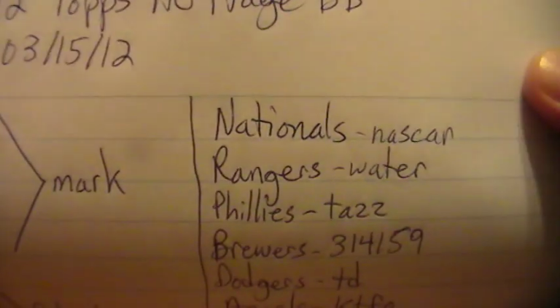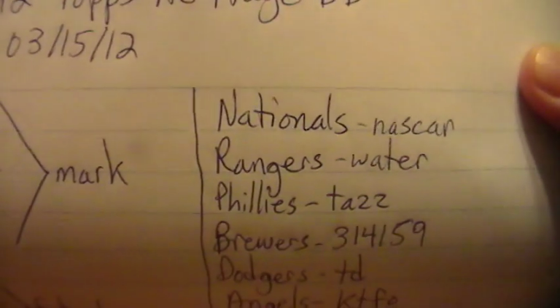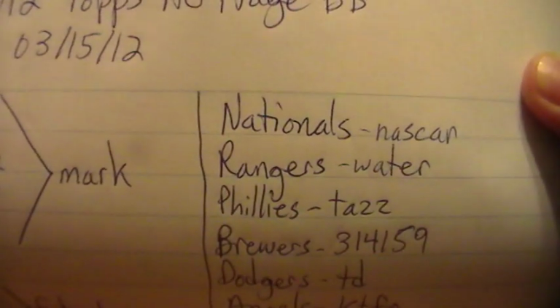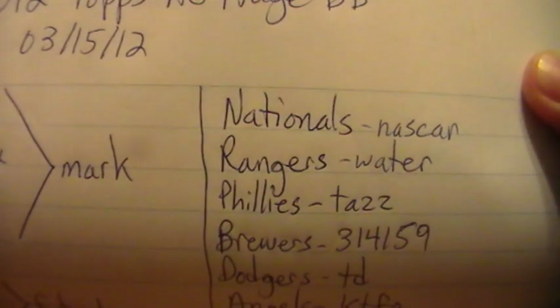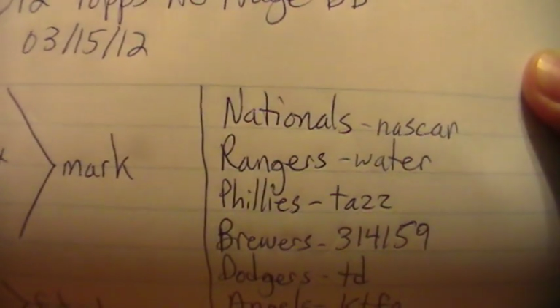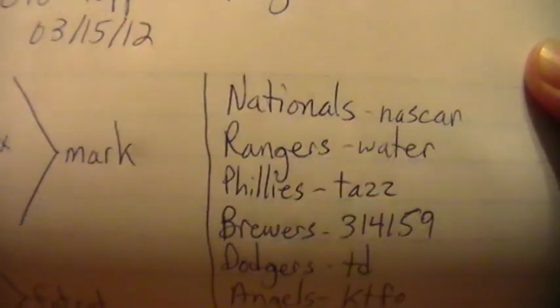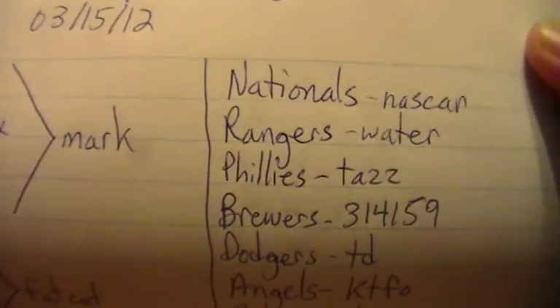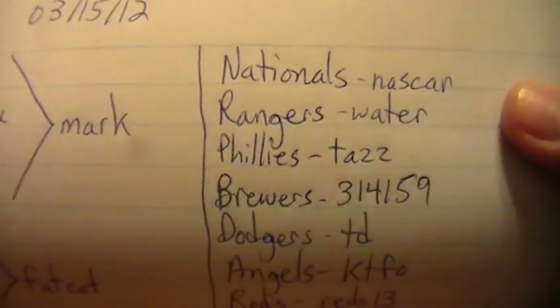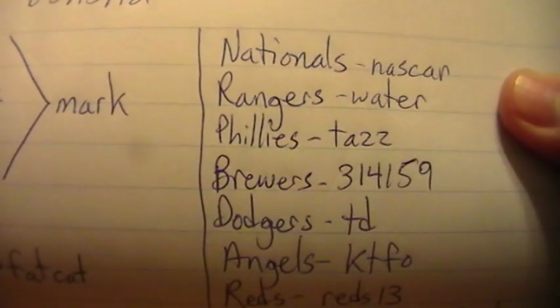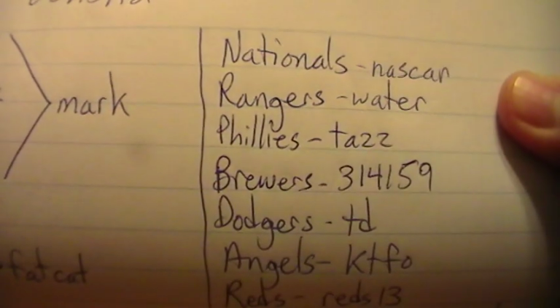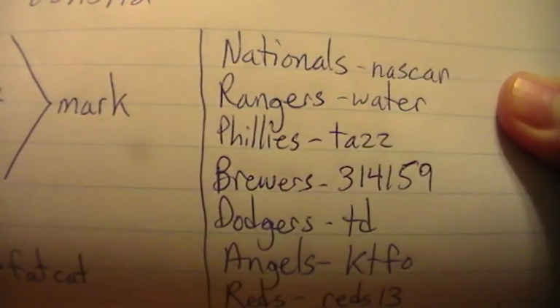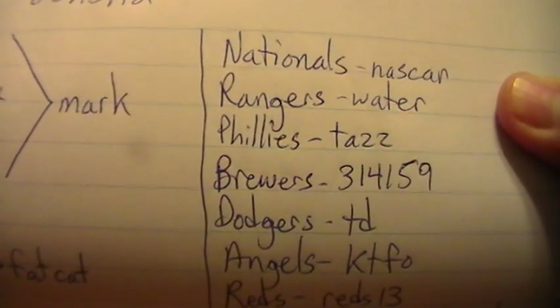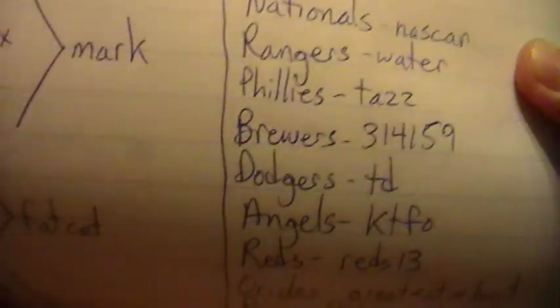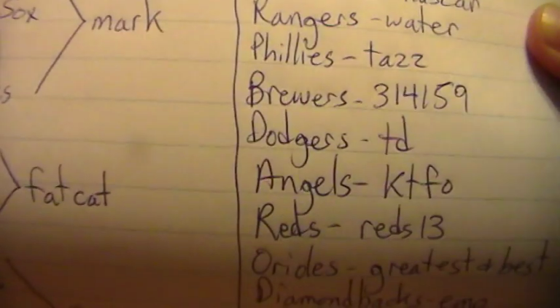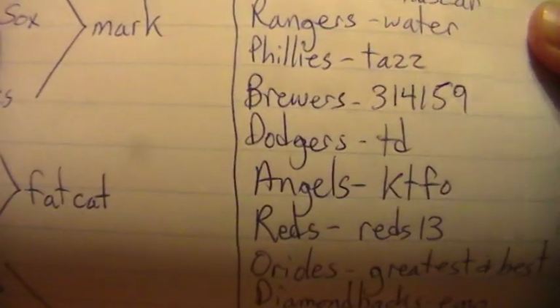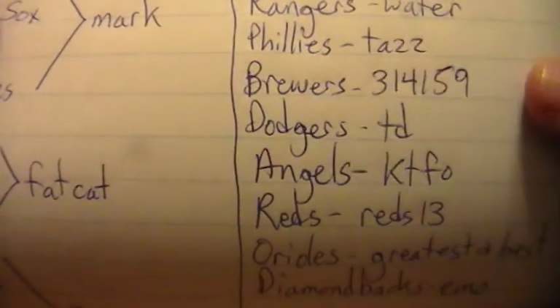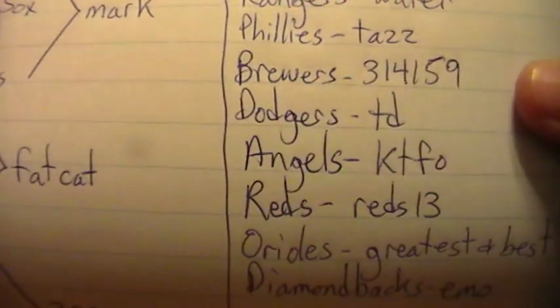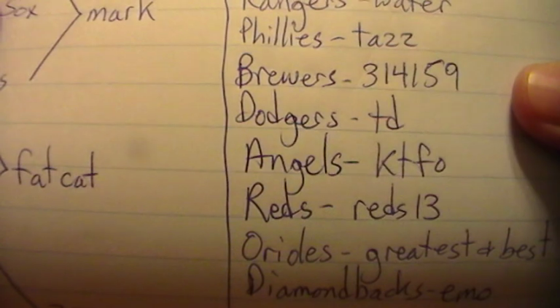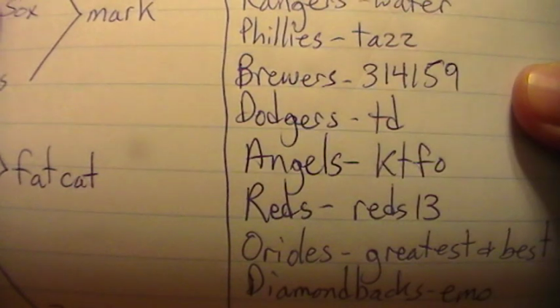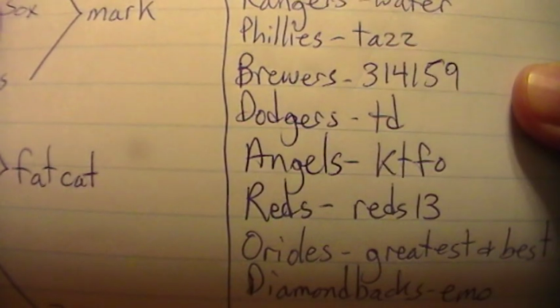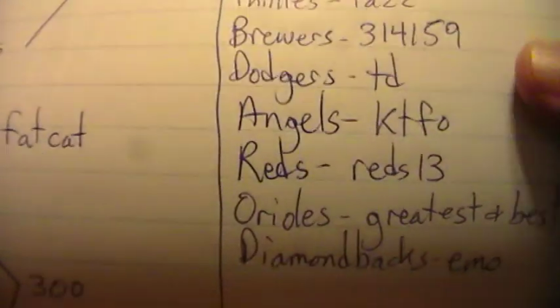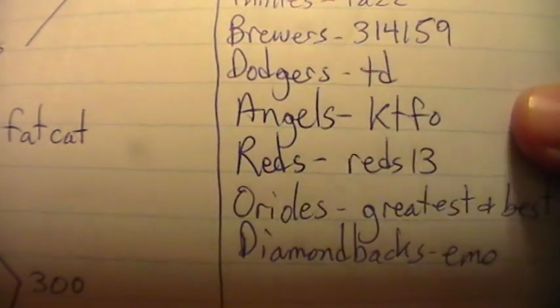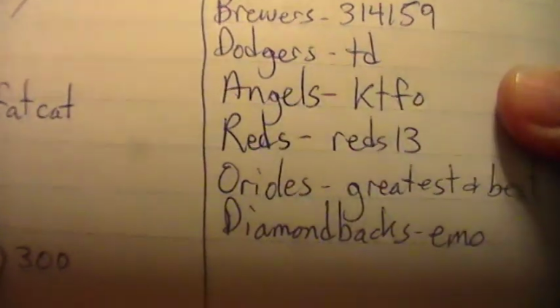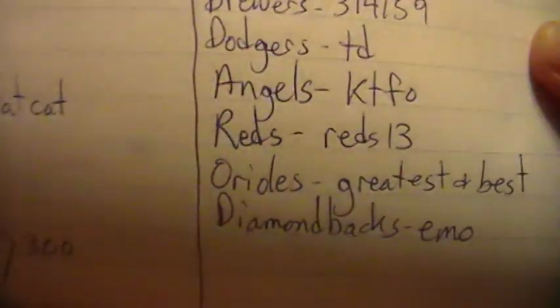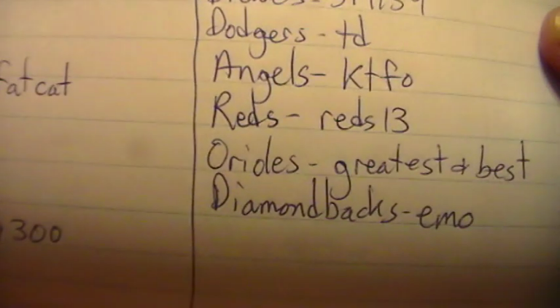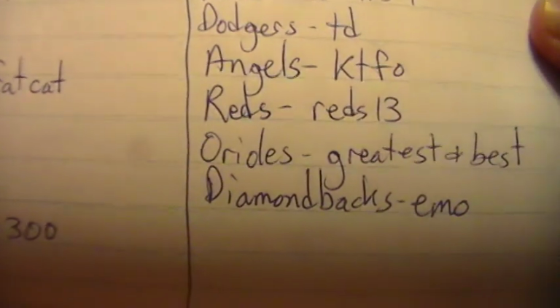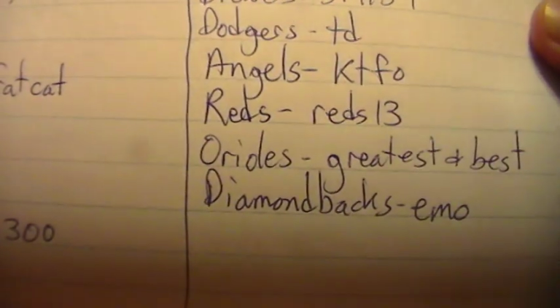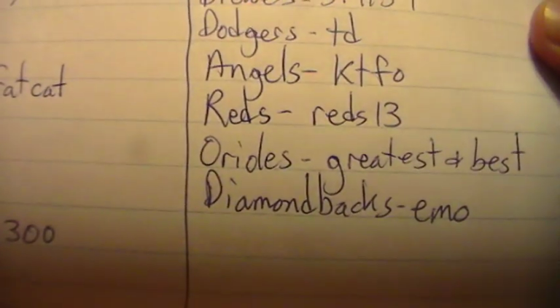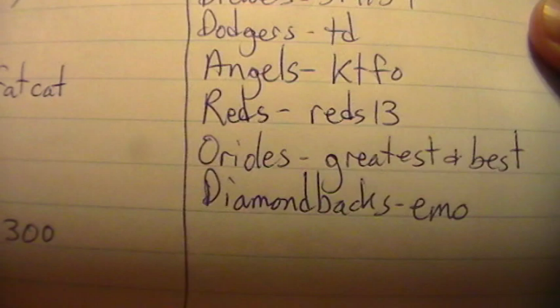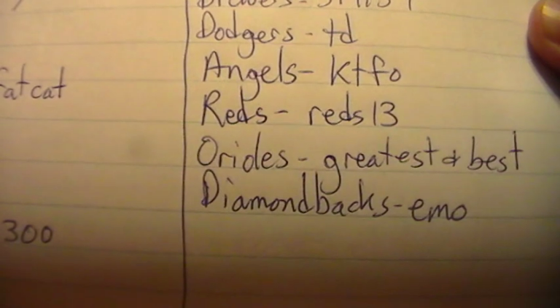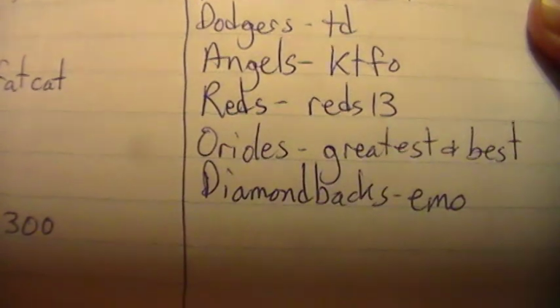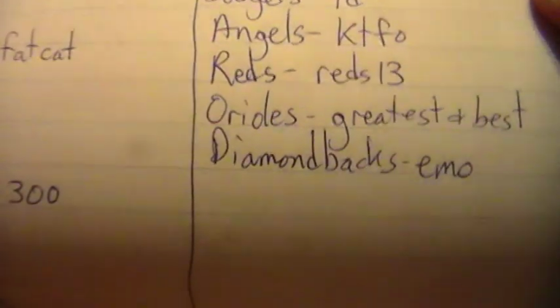Nationals to NASCAR. Rangers to Water. Phillies to Taz. Brewers to 3-1-4. 1-5-9. Dodgers to TD. Angels to KTFO. Reds 13. Orioles to Greatest and Best. And Diamondbacks to Emo. So we'd better go ahead and get started.